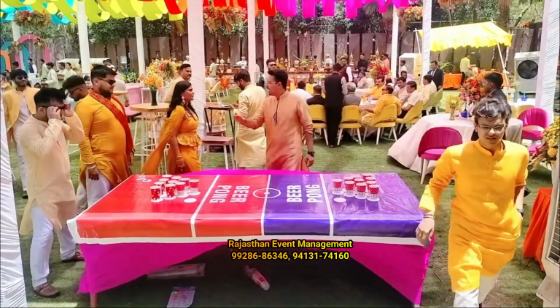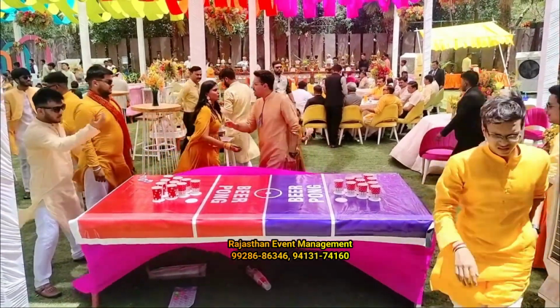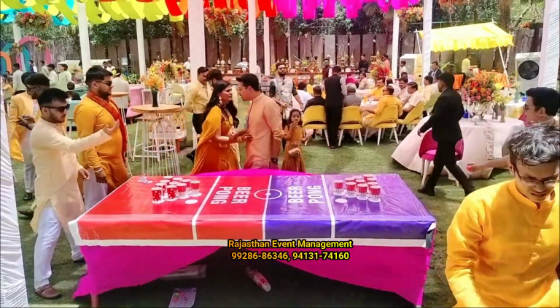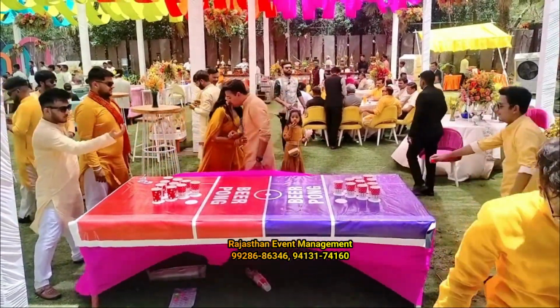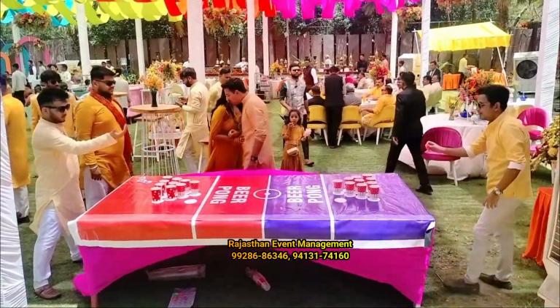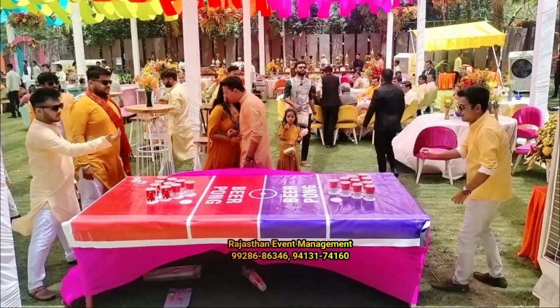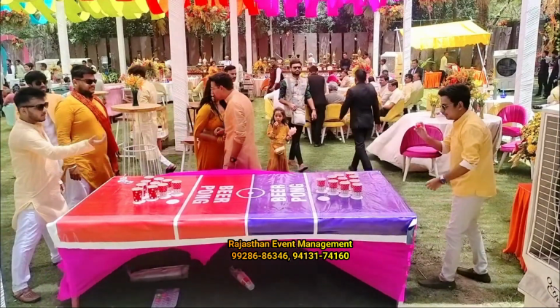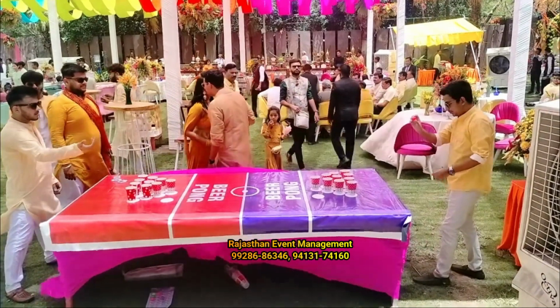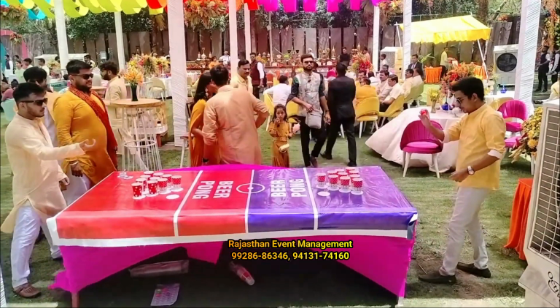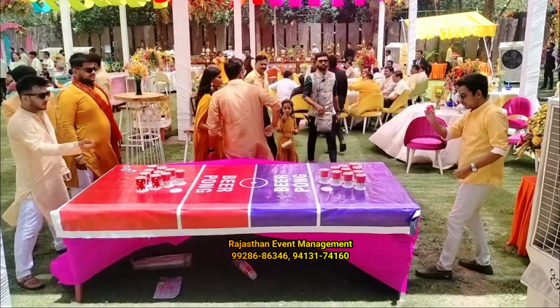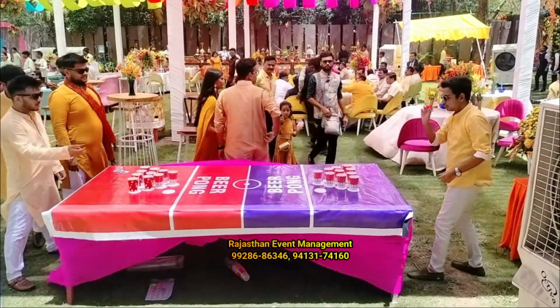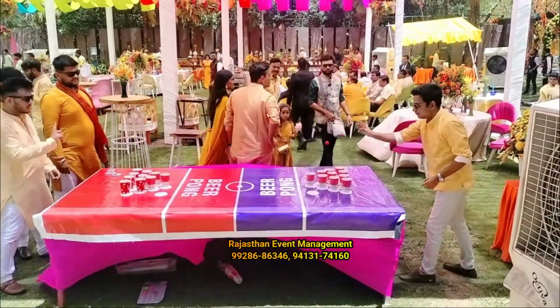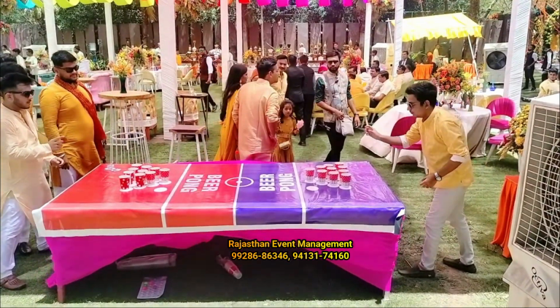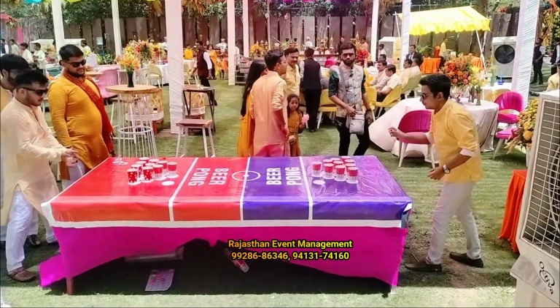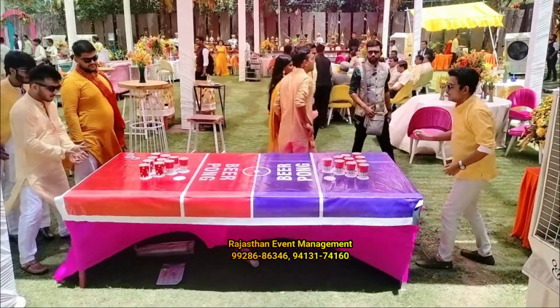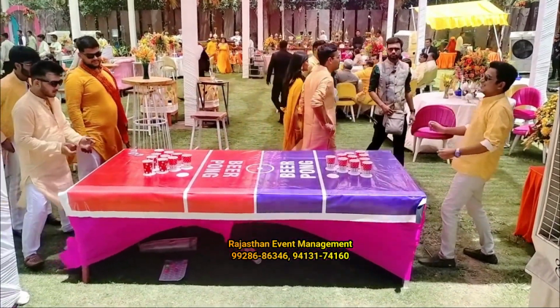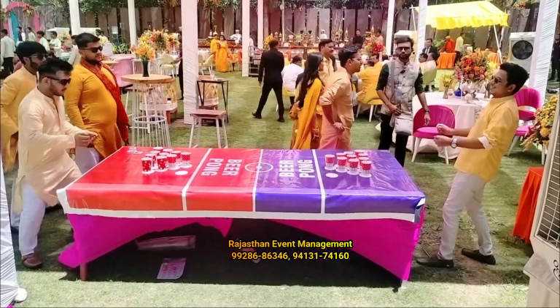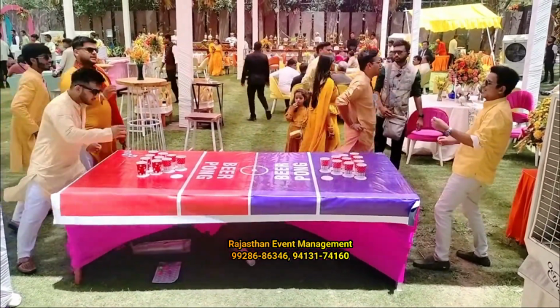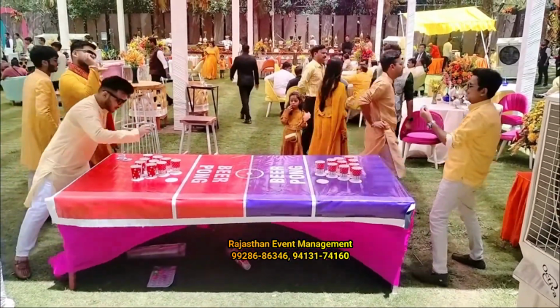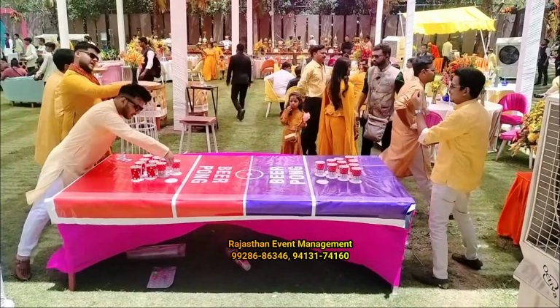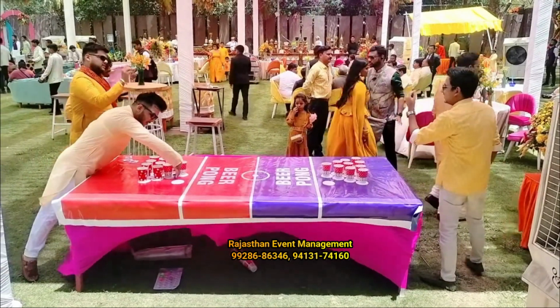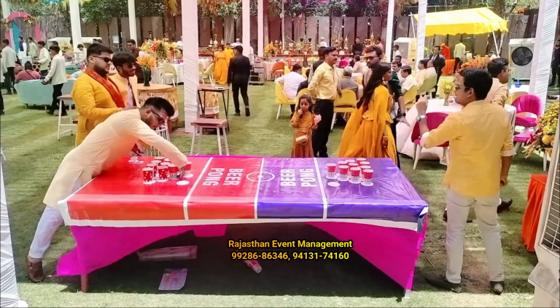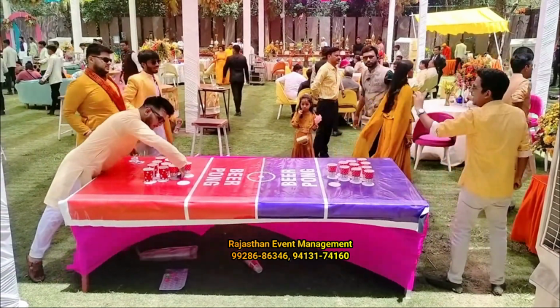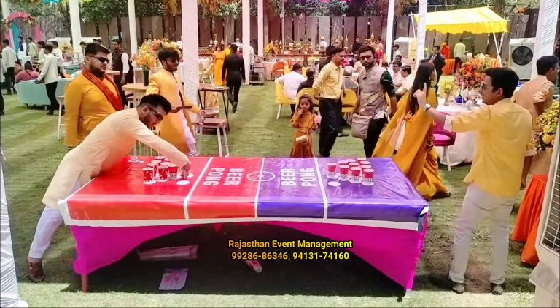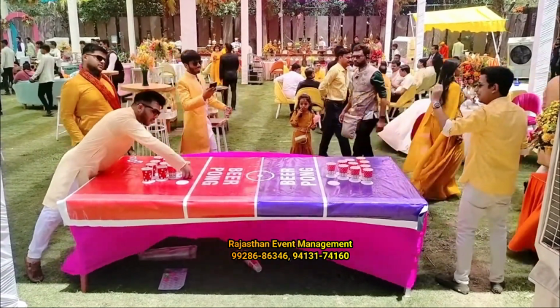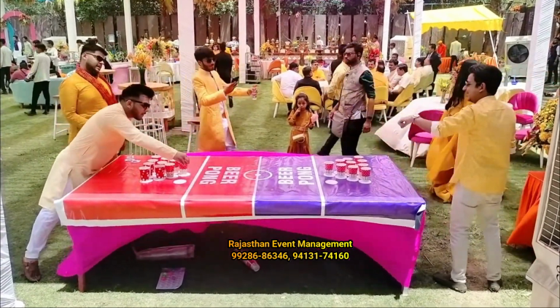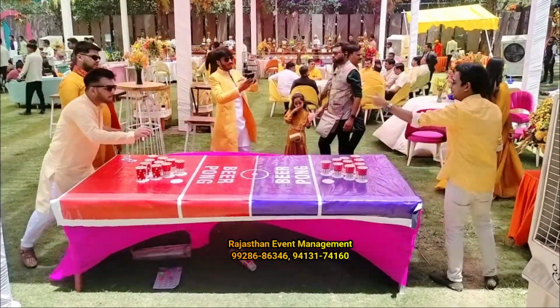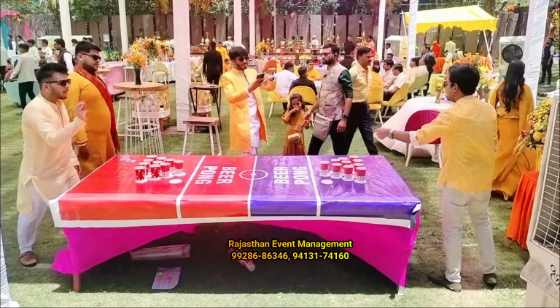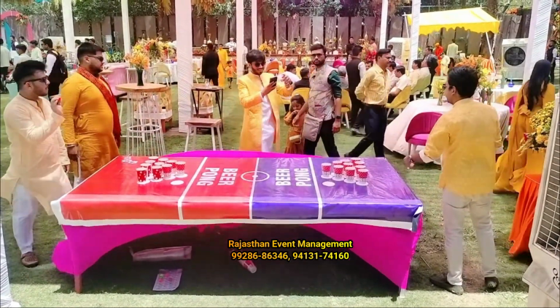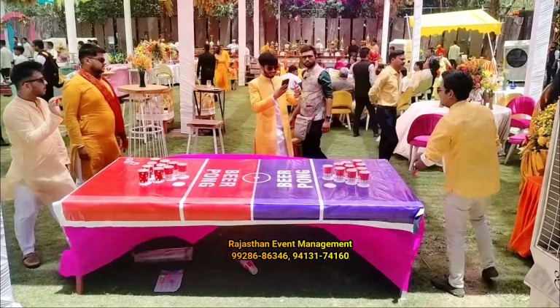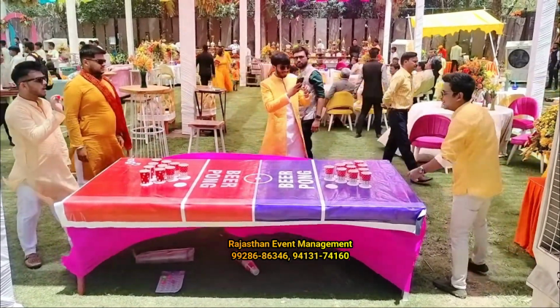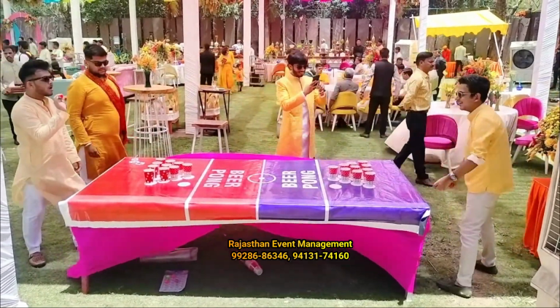You have to destroy the opponent's arrangement of bottles. This game setup is installed at birthday parties, school carnivals, fairs, corporate events, and team building activities.